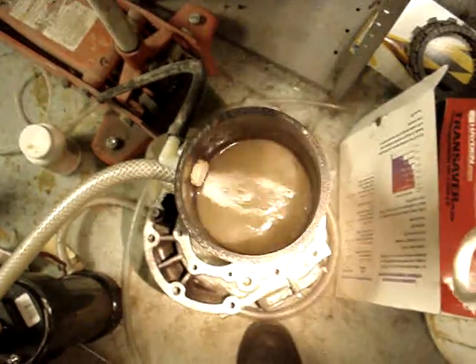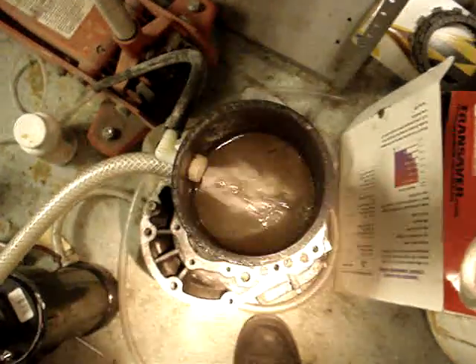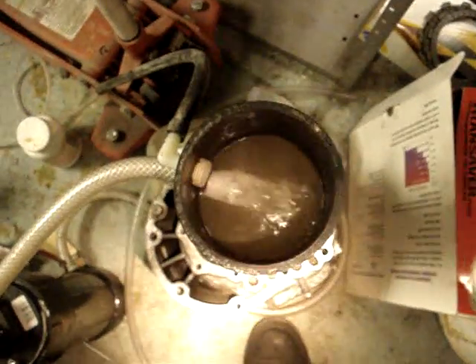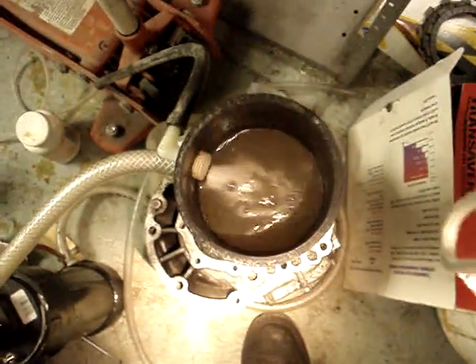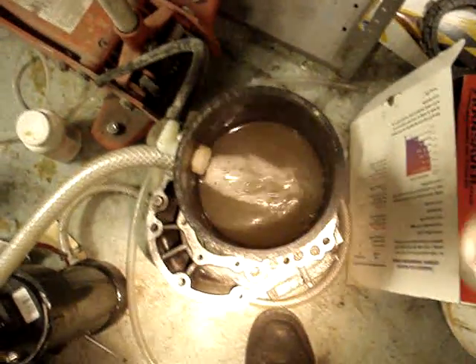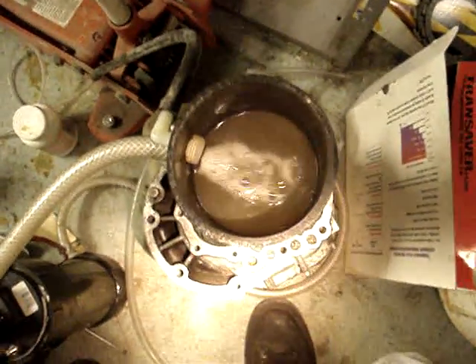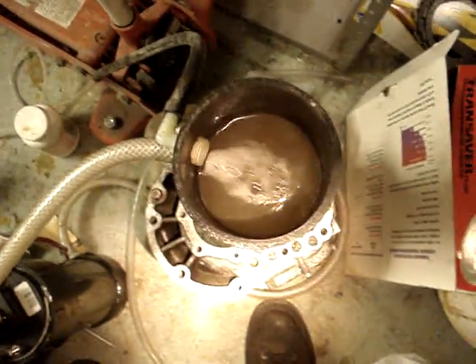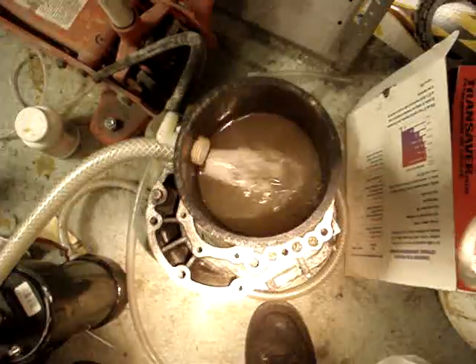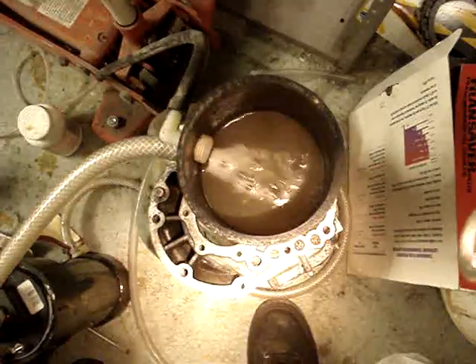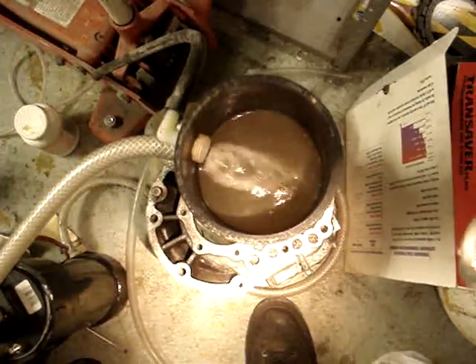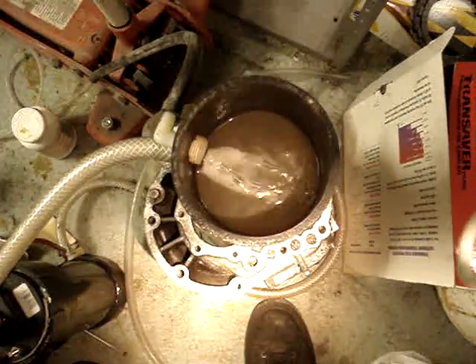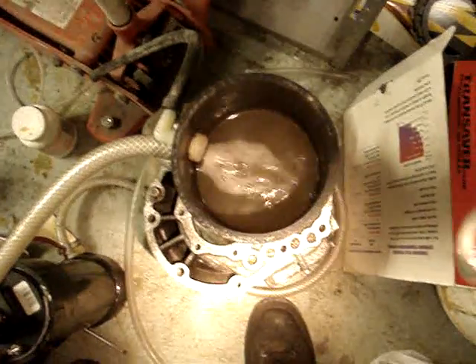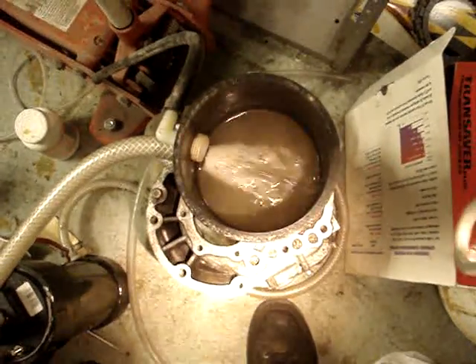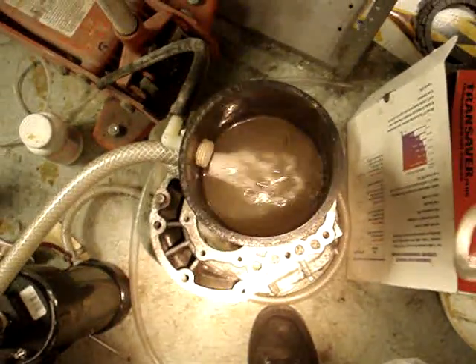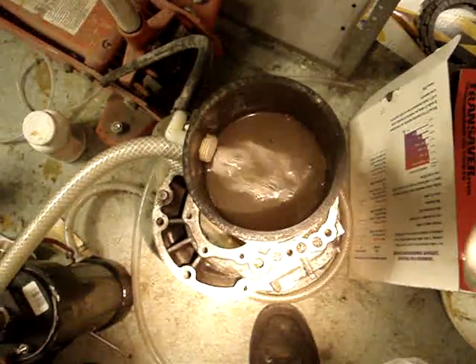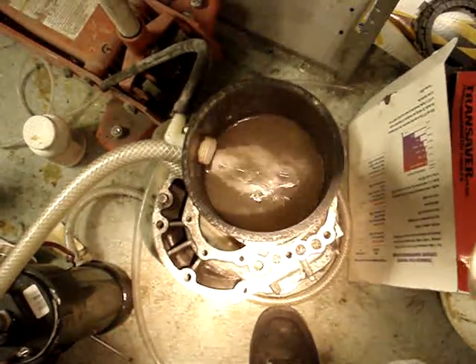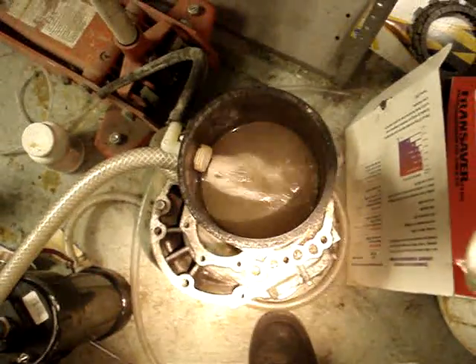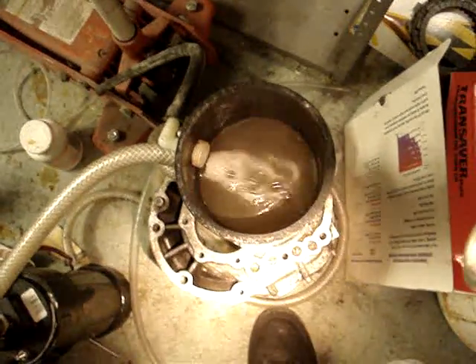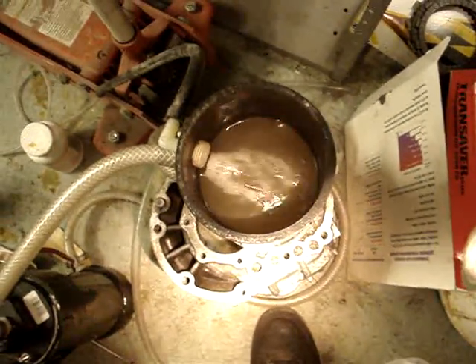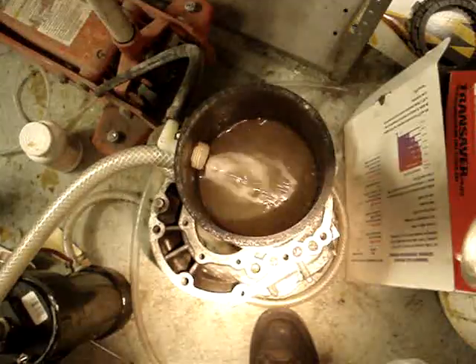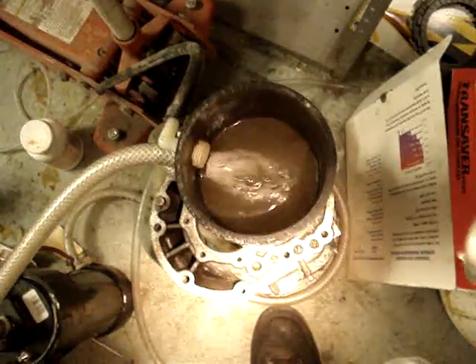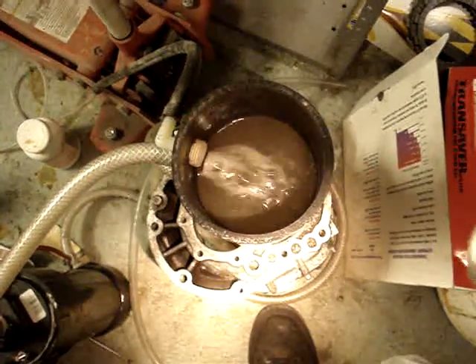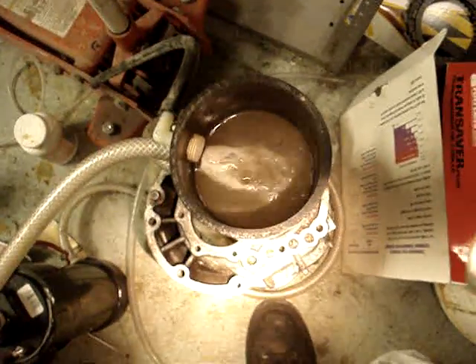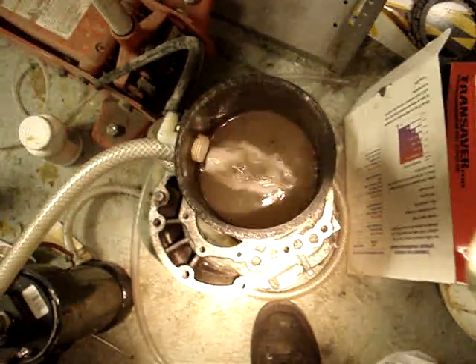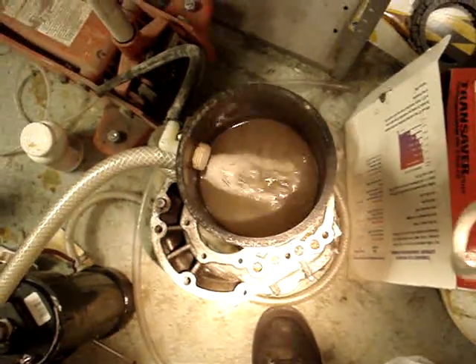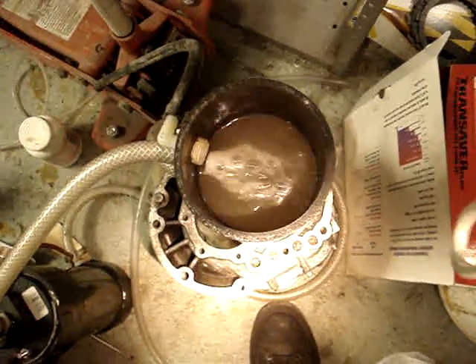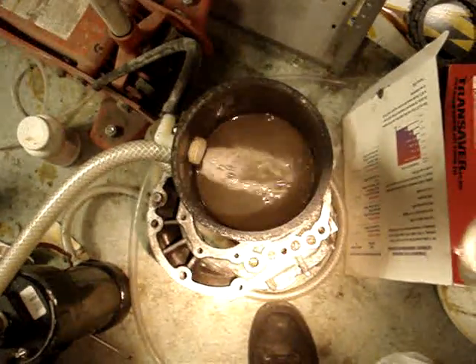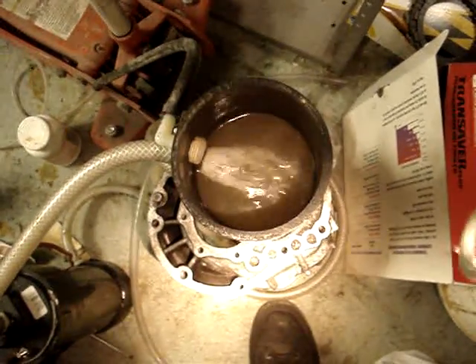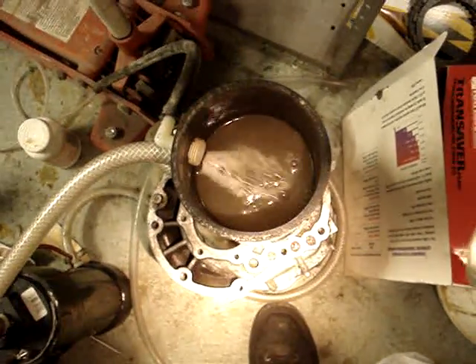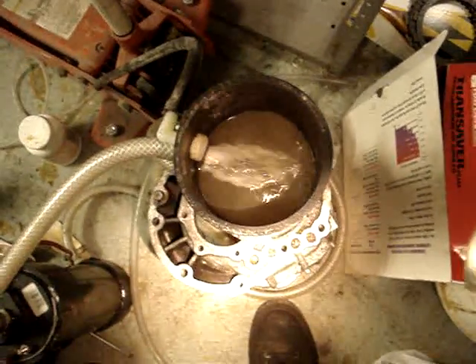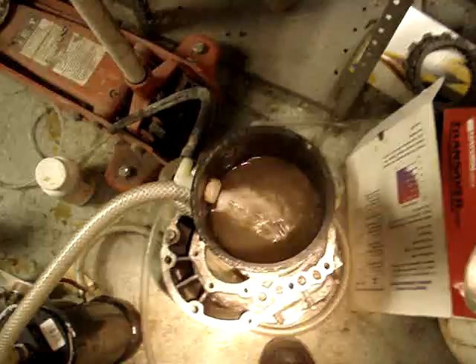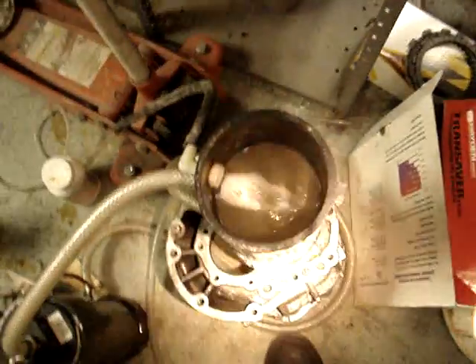It's really moving. I need to figure out gallons an hour, but it's moving more than my five-gallon-per-hour circulation pump for the other end of the system.